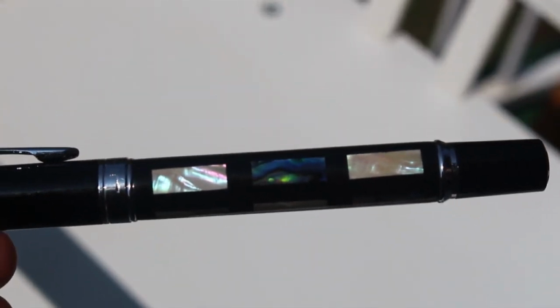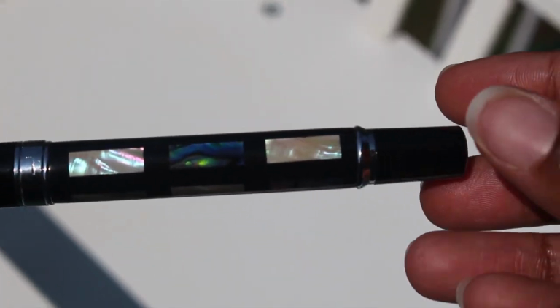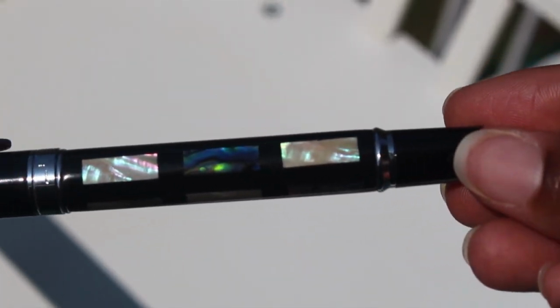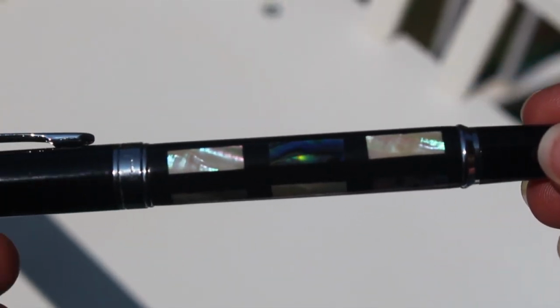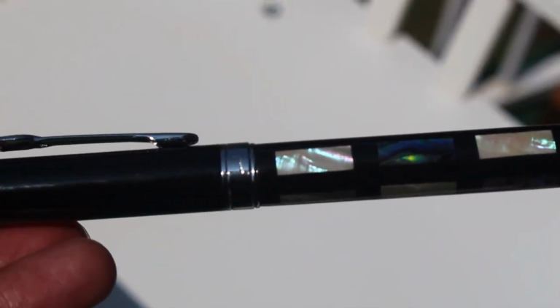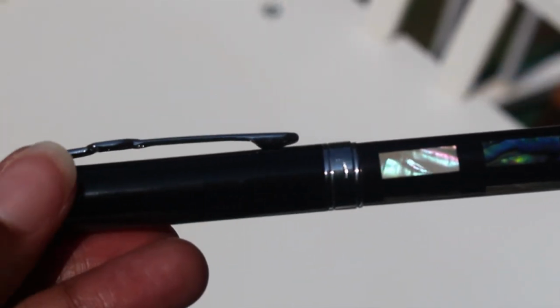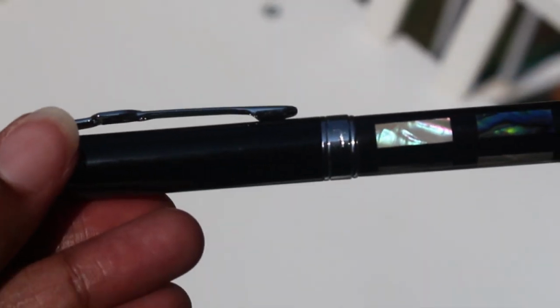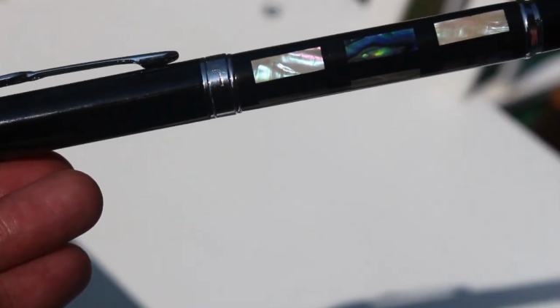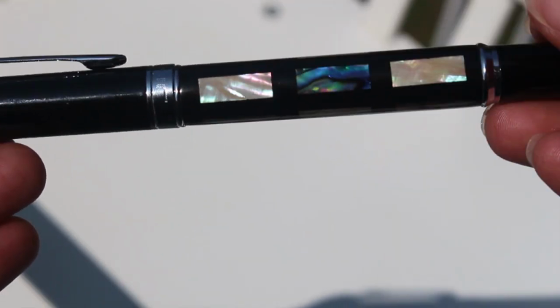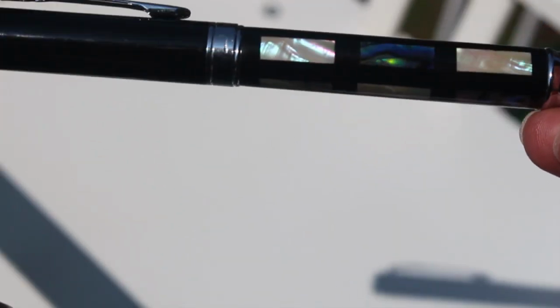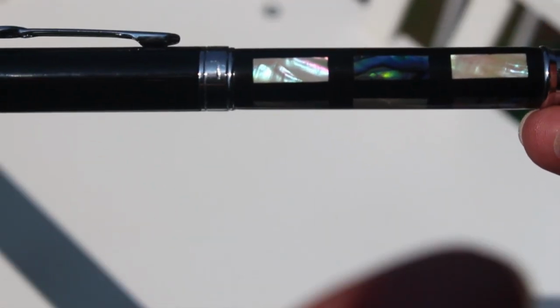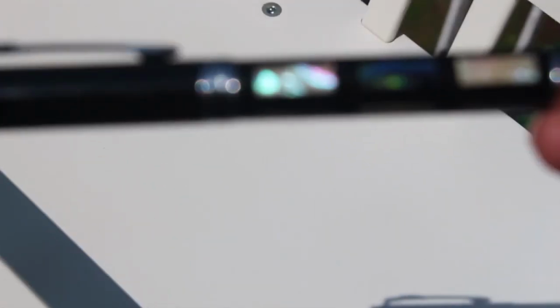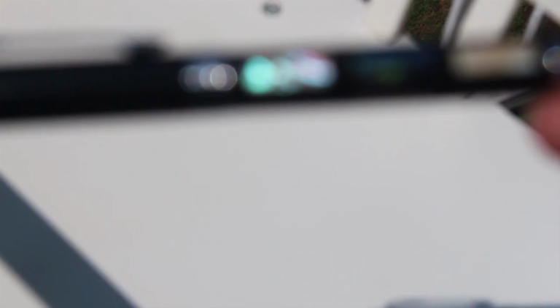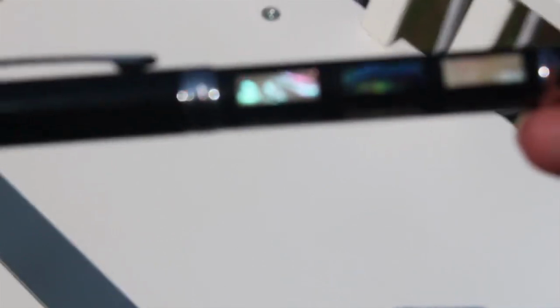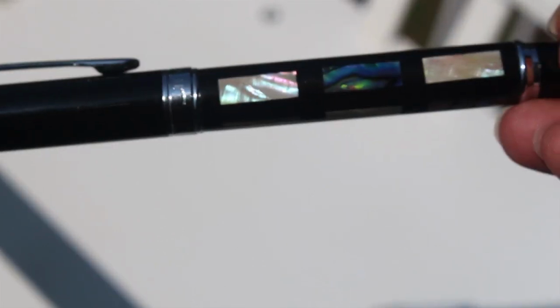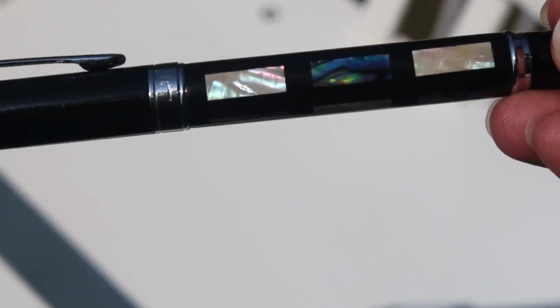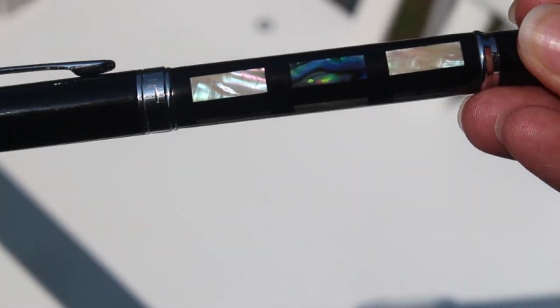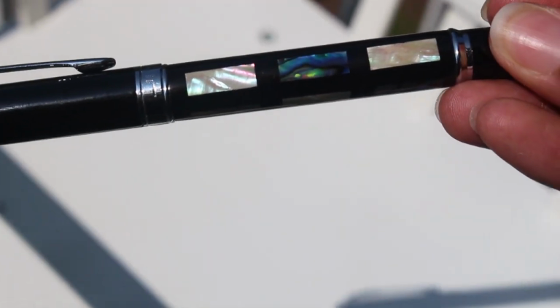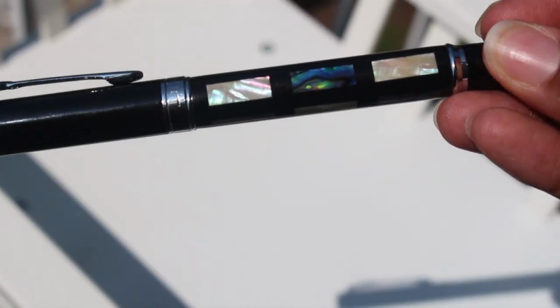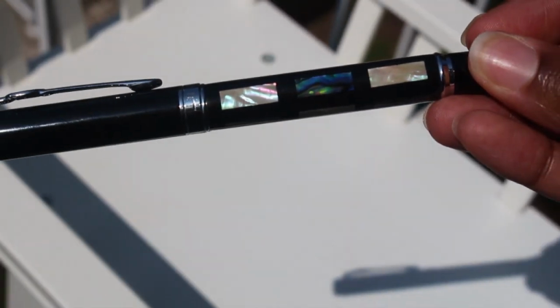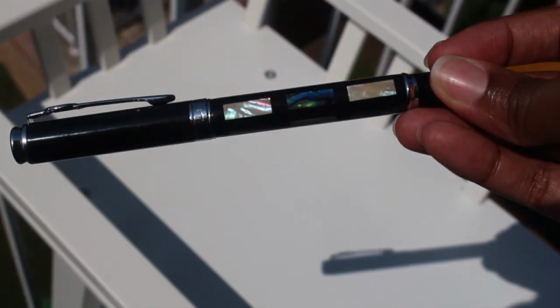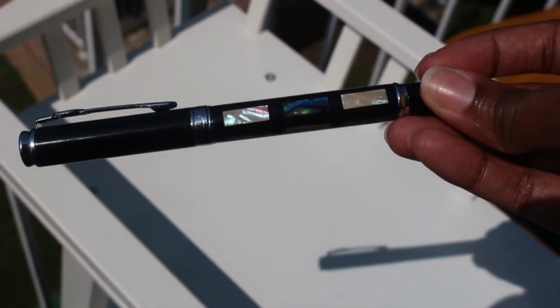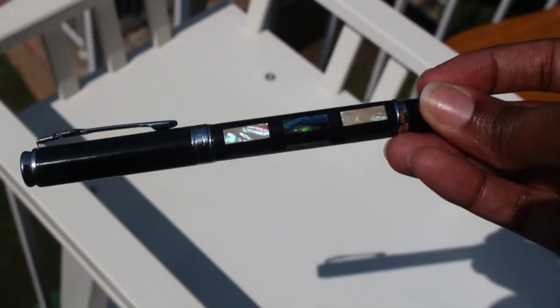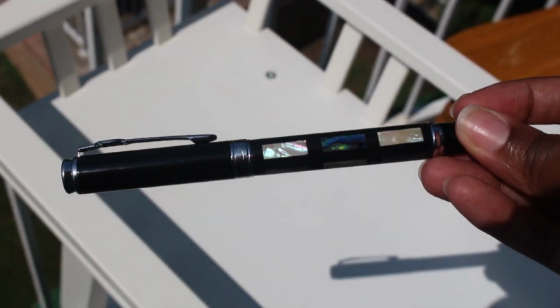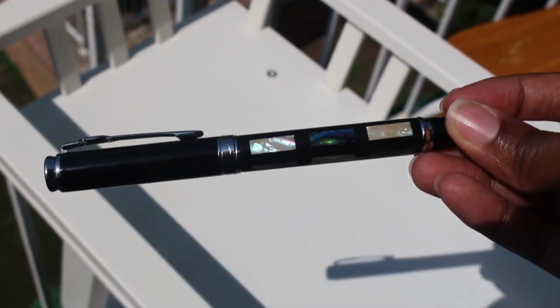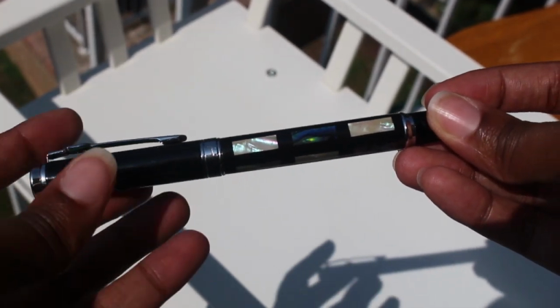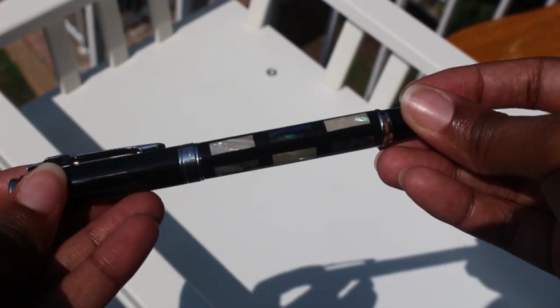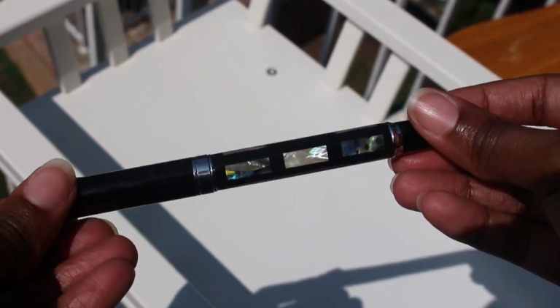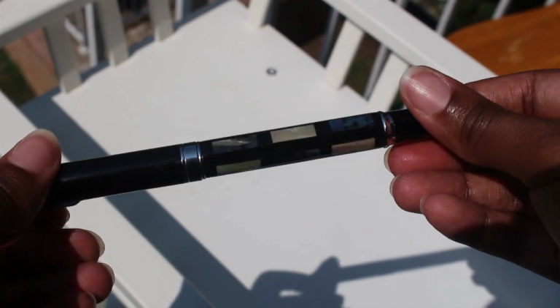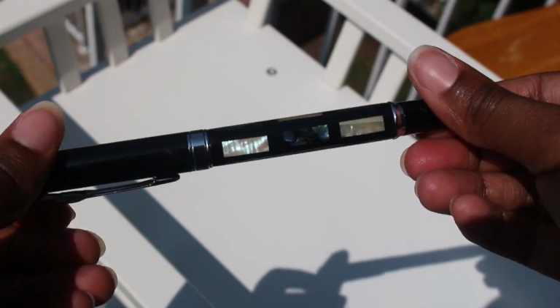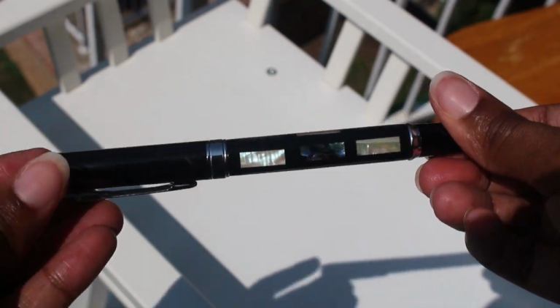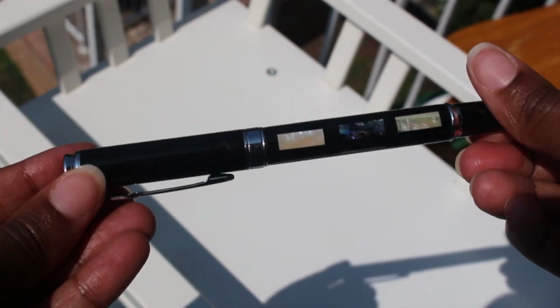Overall I would recommend this pen because I think it's a great writing experience when you can get it to write. It's also a beautiful pen and the price can't be beat.